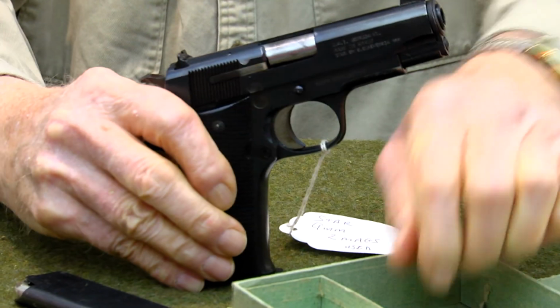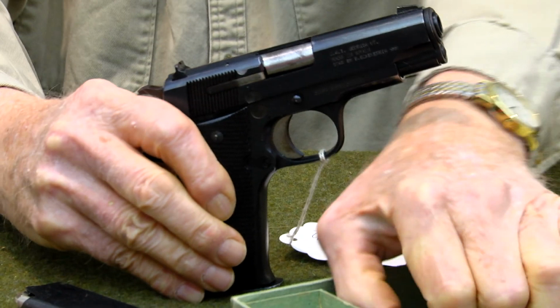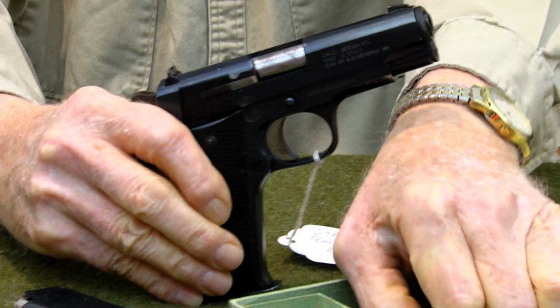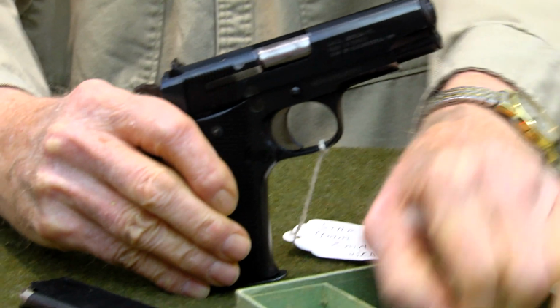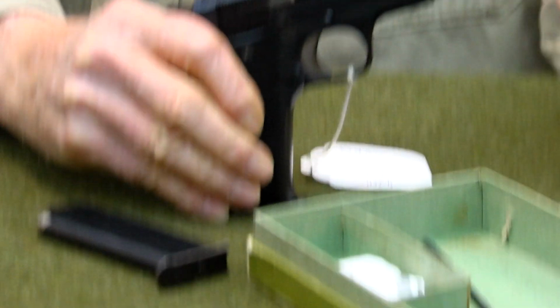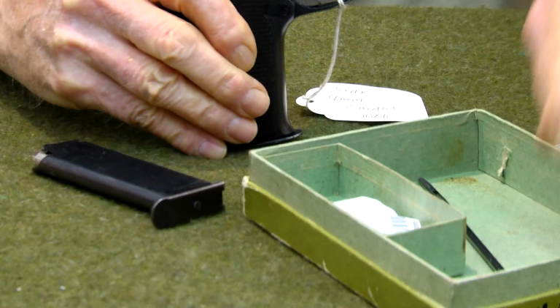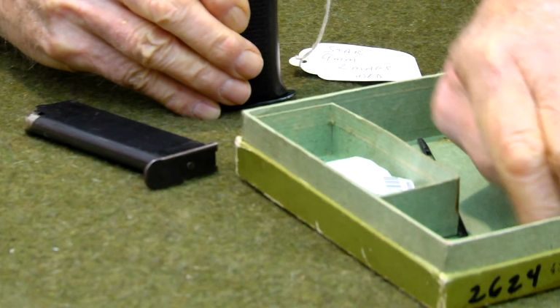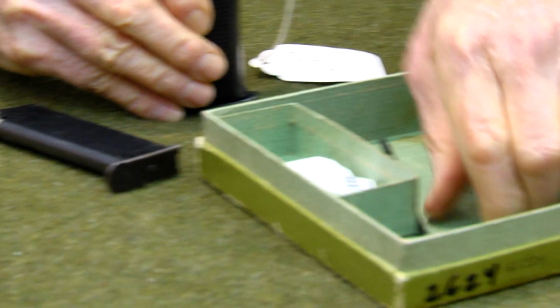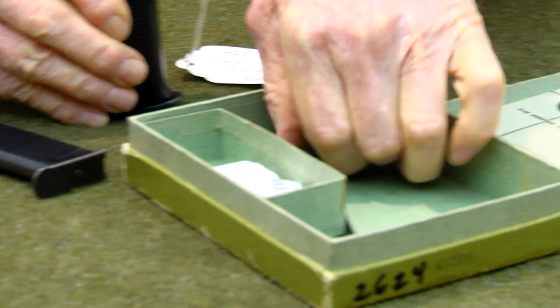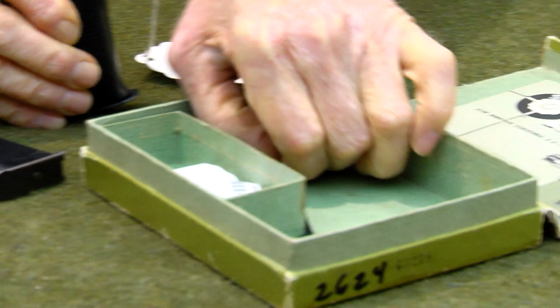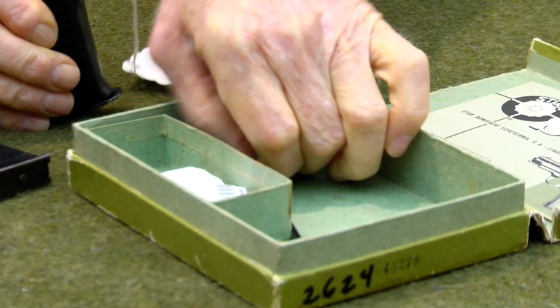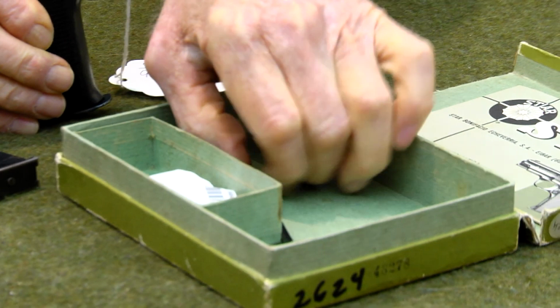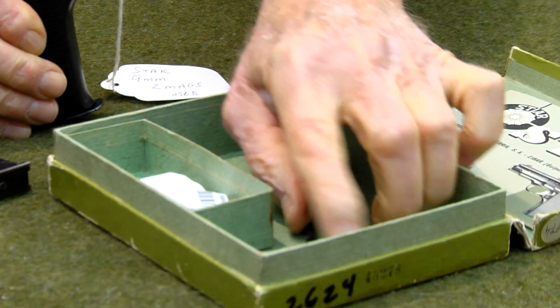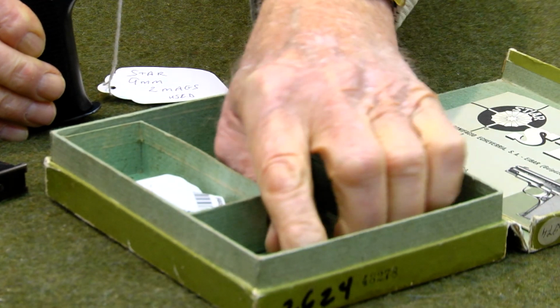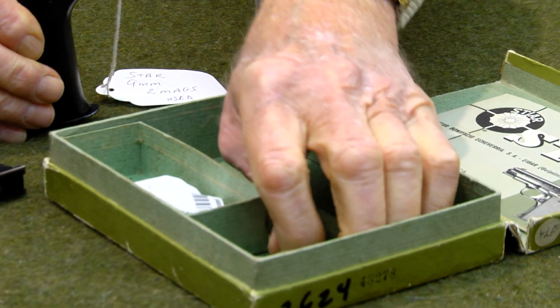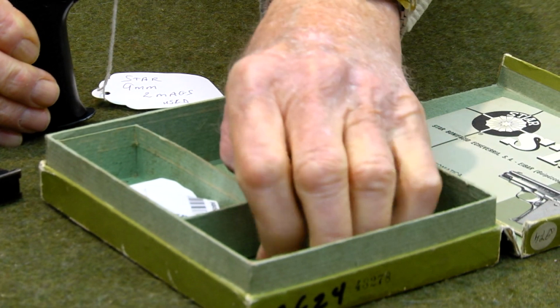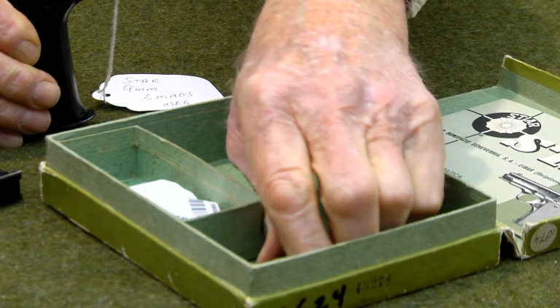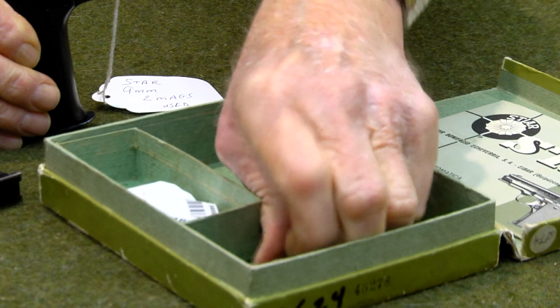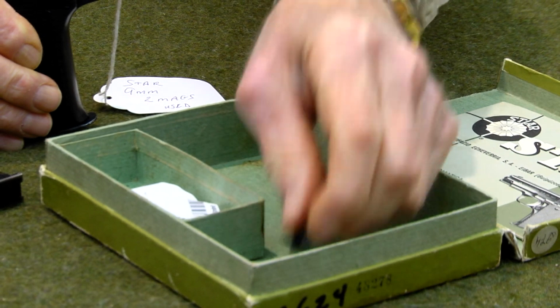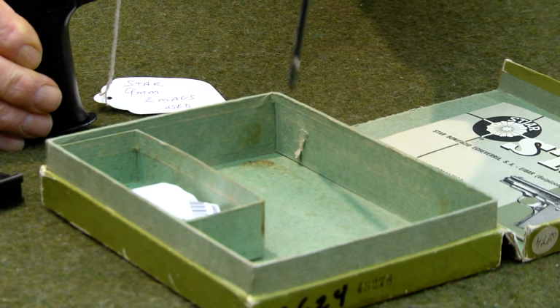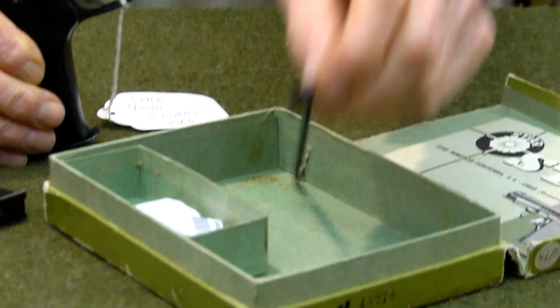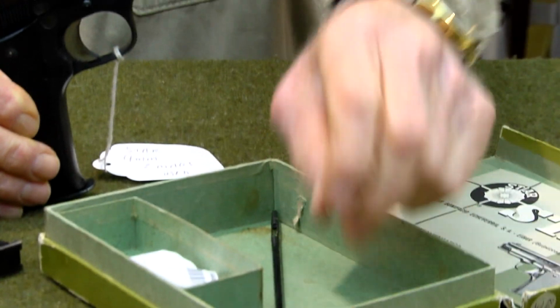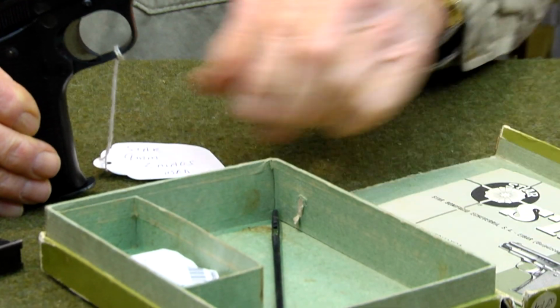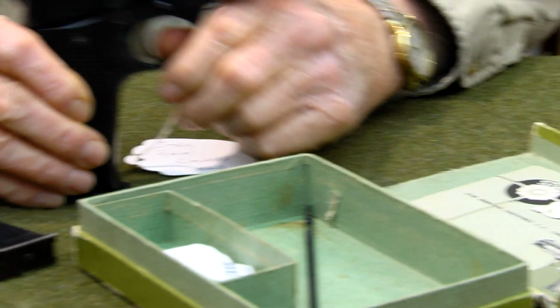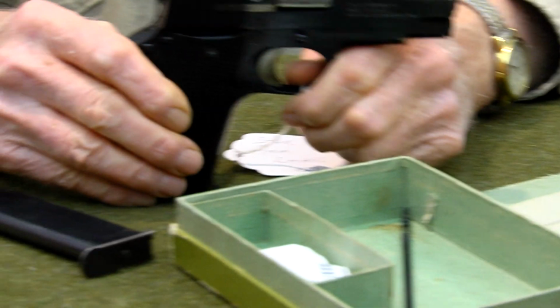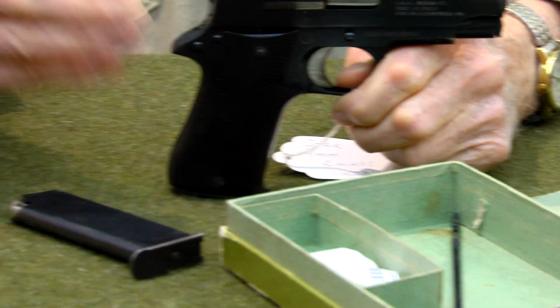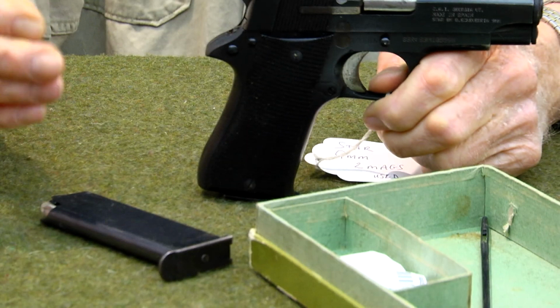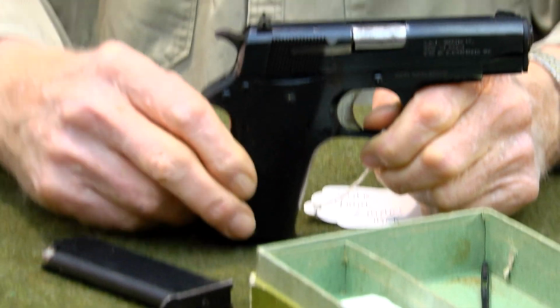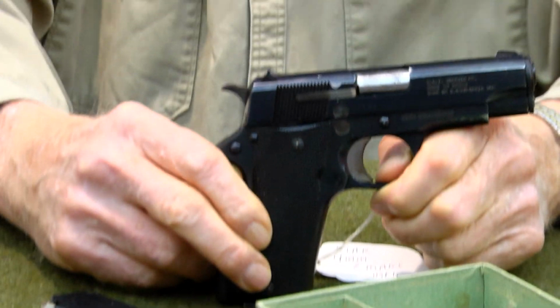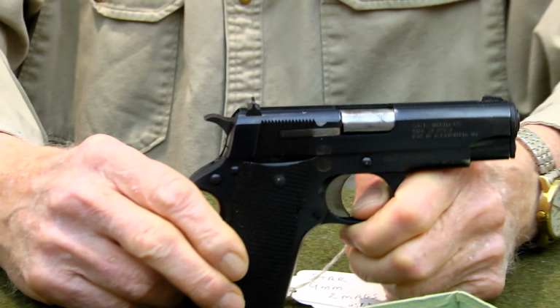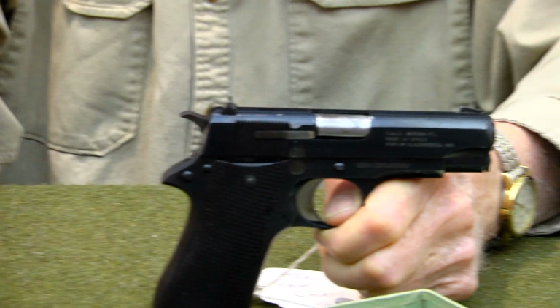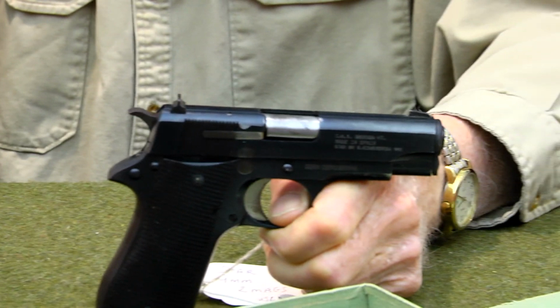It has a cleaning rod with it so that you can clean it. They don't come really well oiled, so you might want to put a little bit of oil on the guide and the slides and that sort of thing.